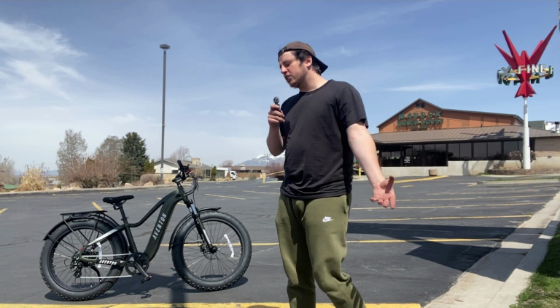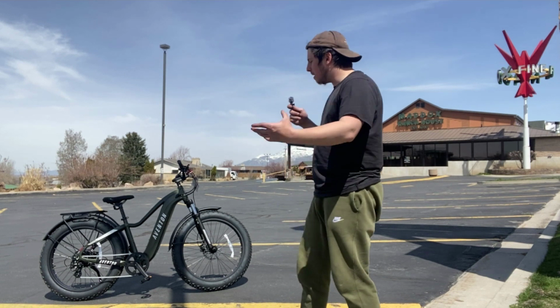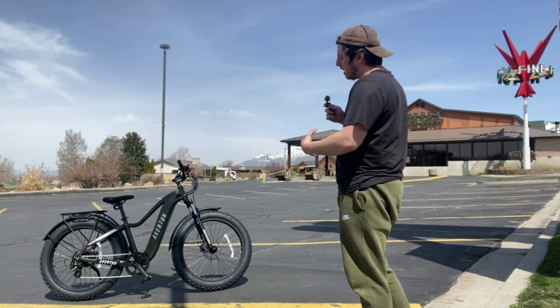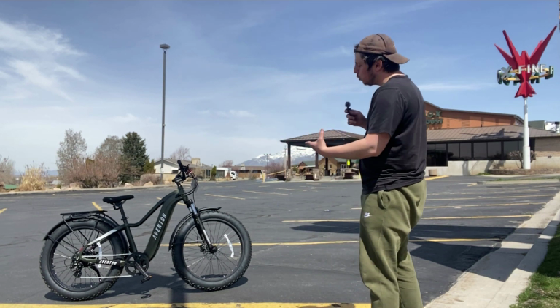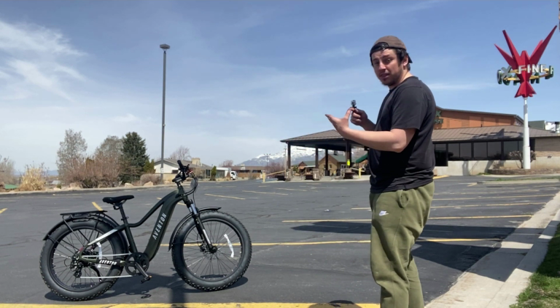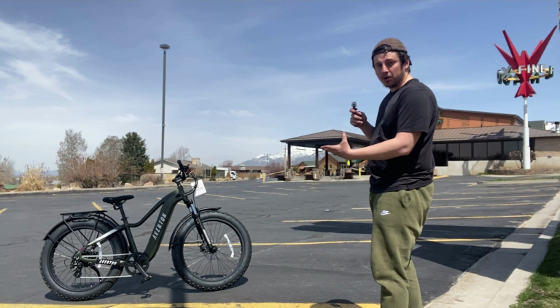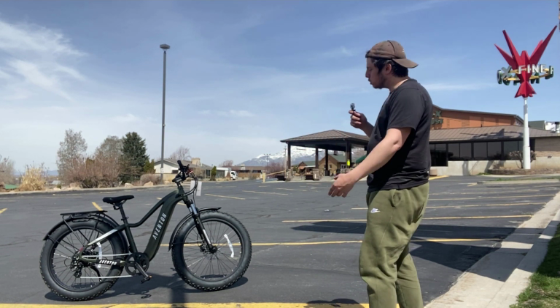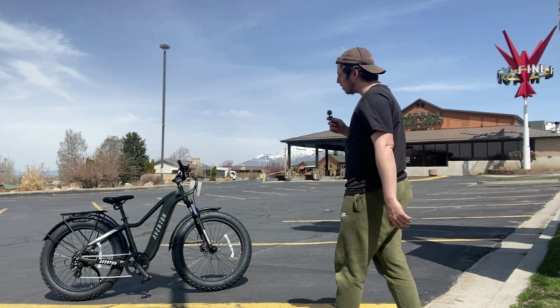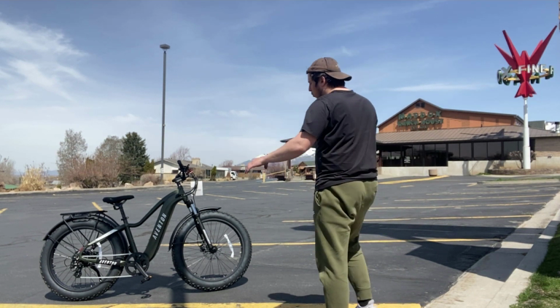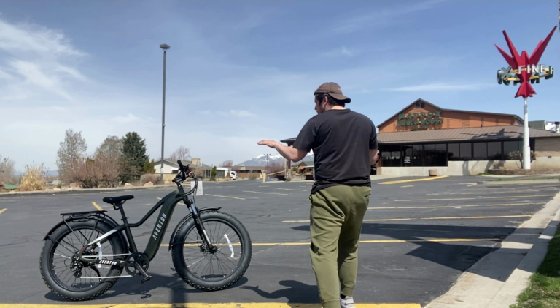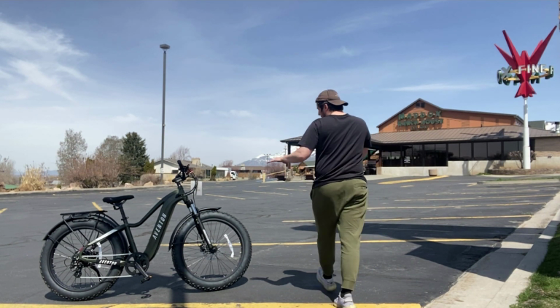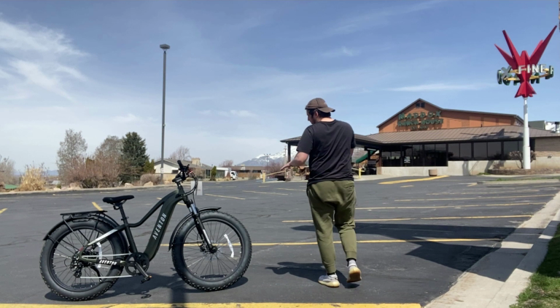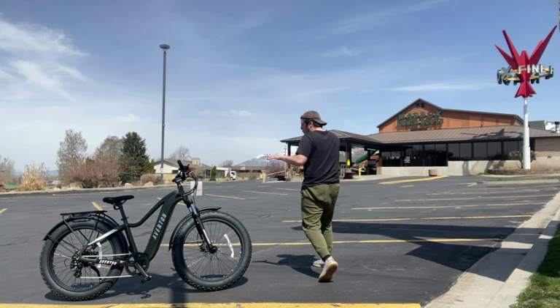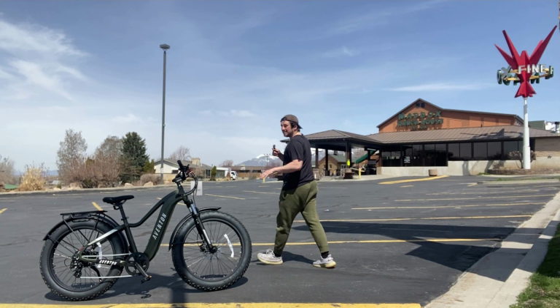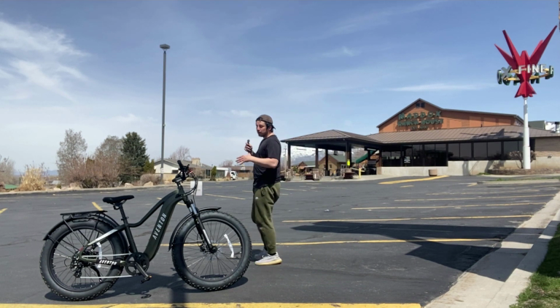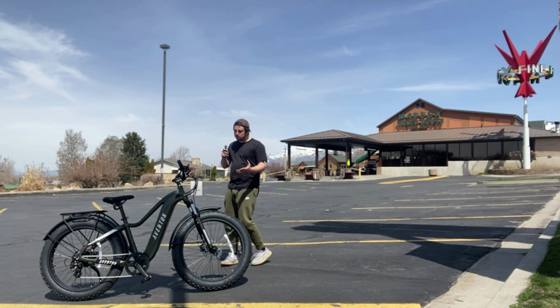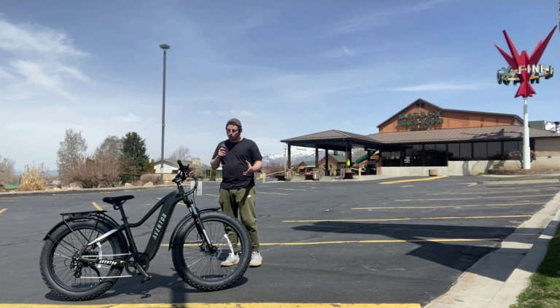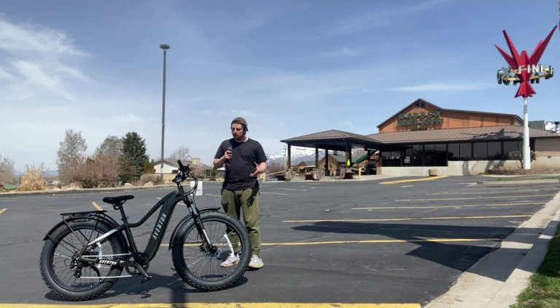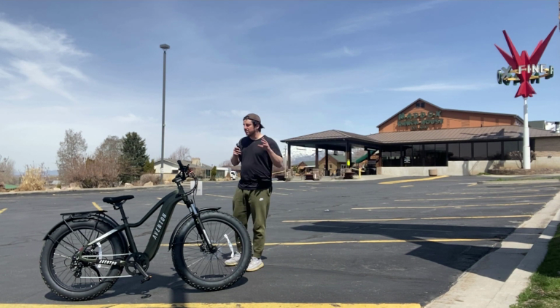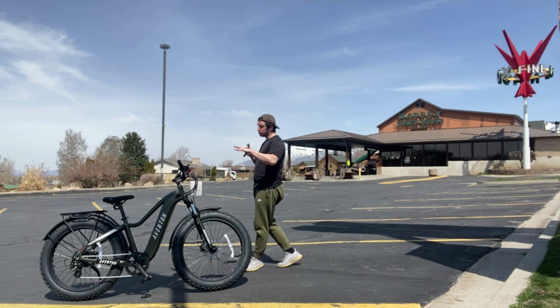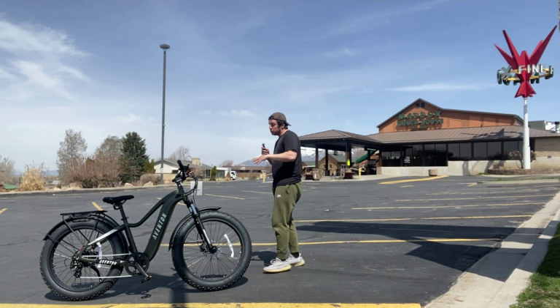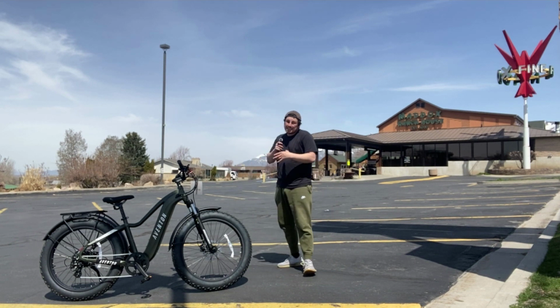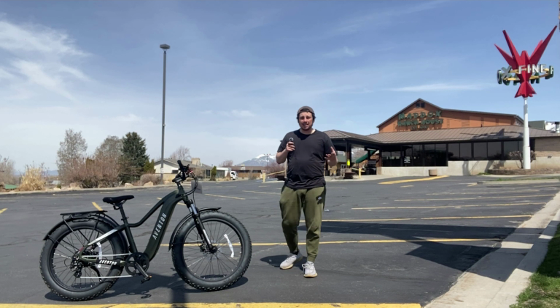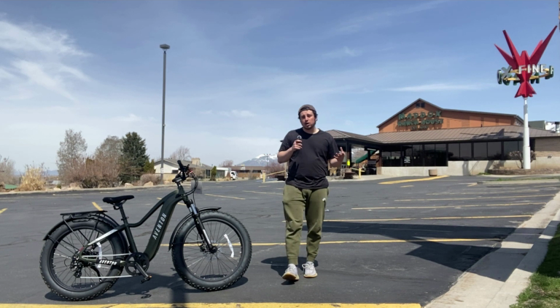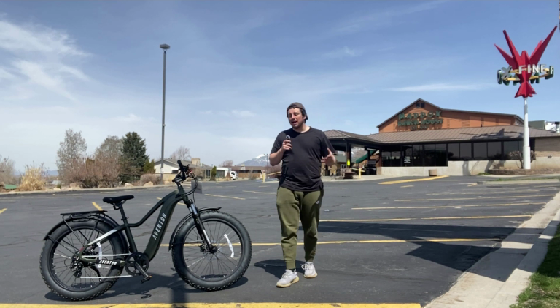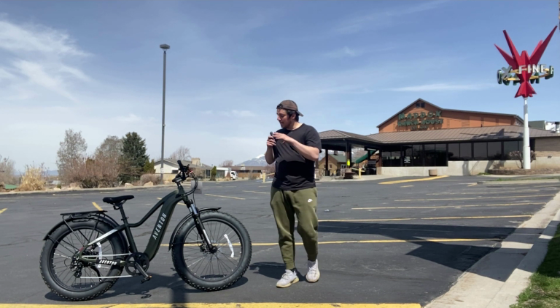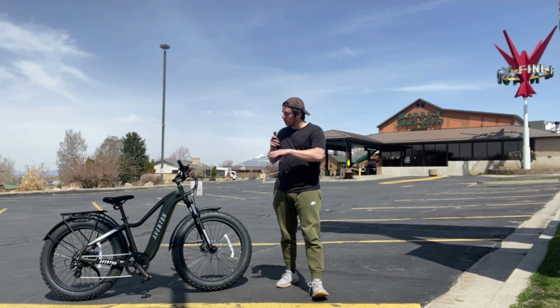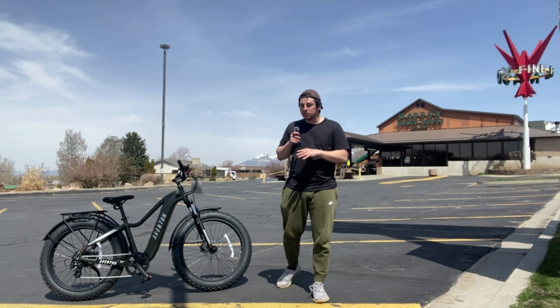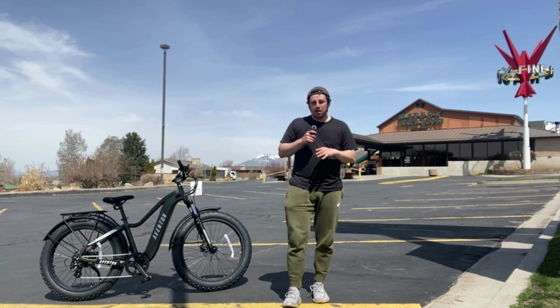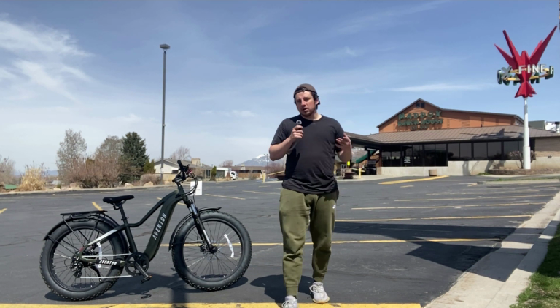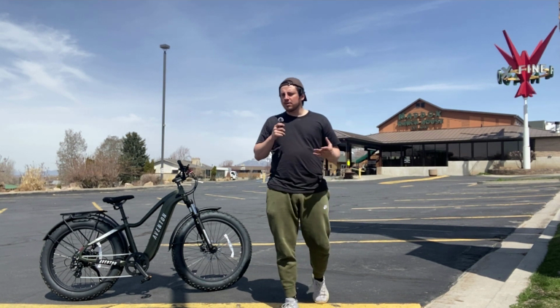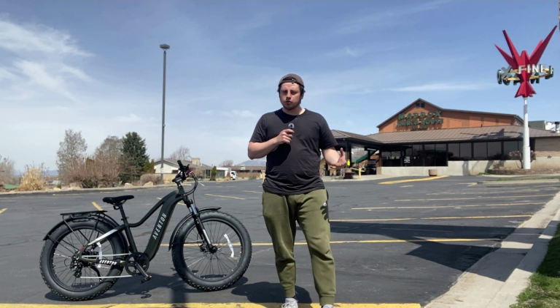It's shaping up to do that again this month. So we want to look at what is so impressive about this bike — why everybody seems to be so fascinated with the Aventon Adventure, to where it's outselling every other bike in our Perry location by a pretty significant margin.